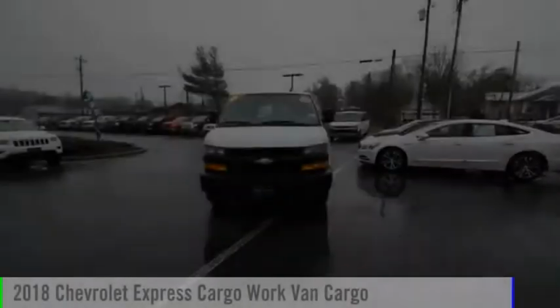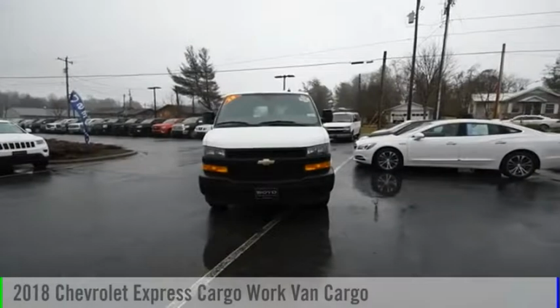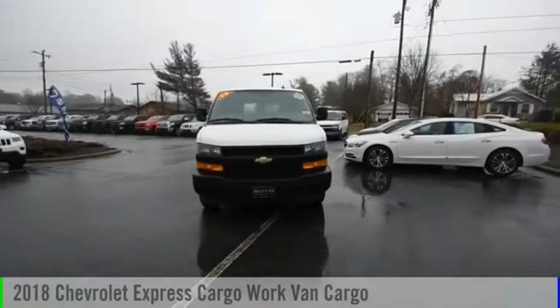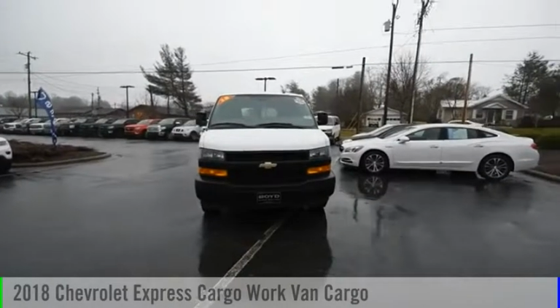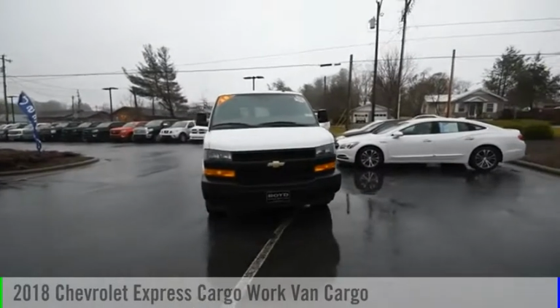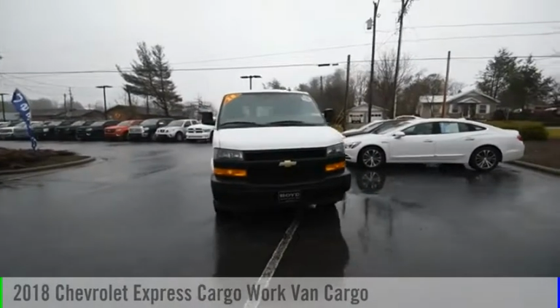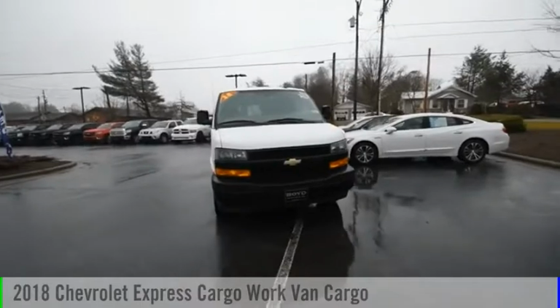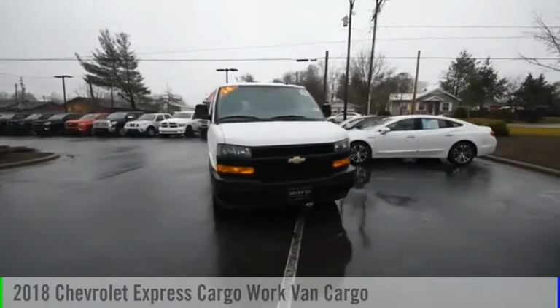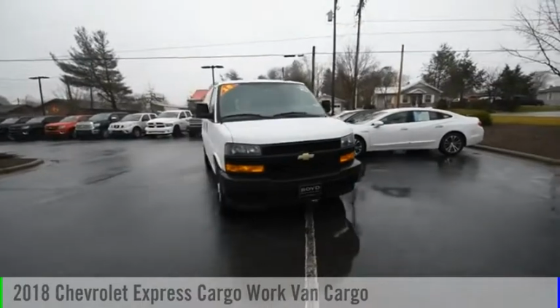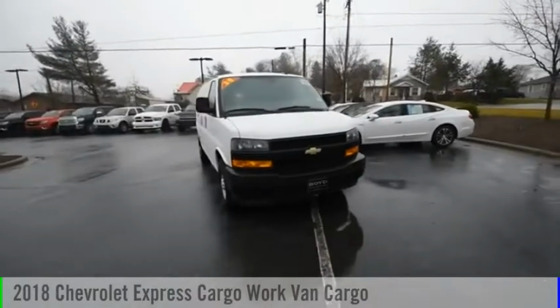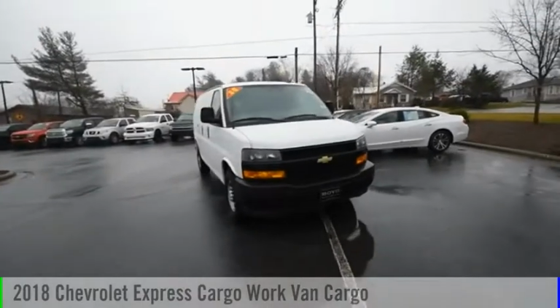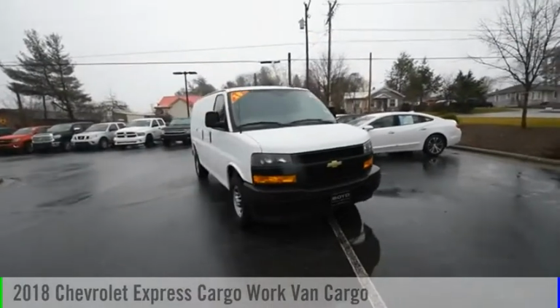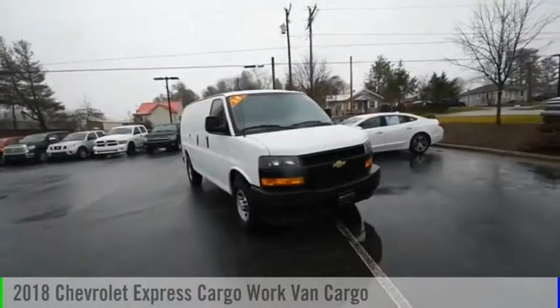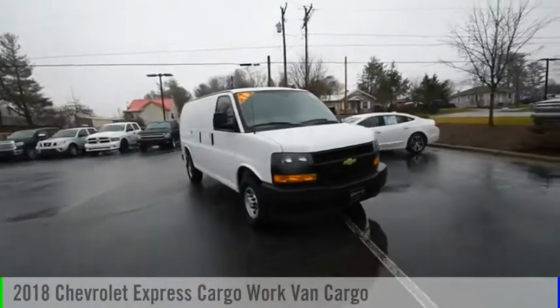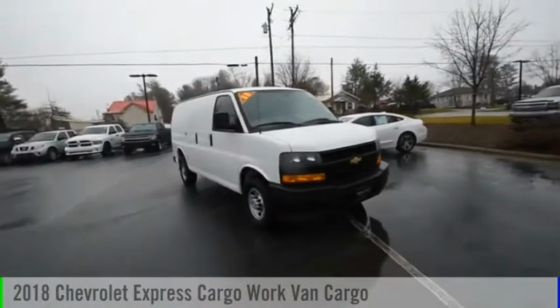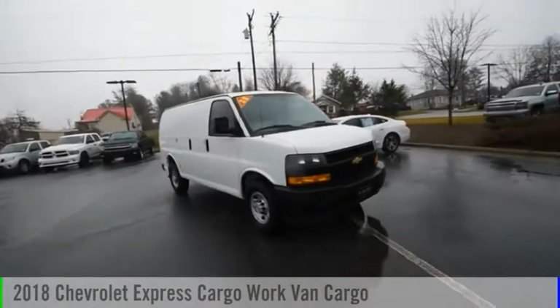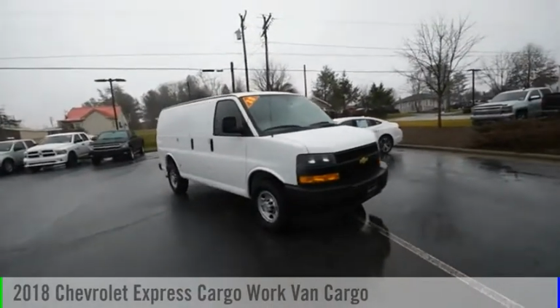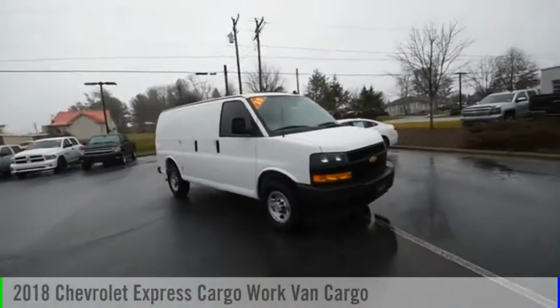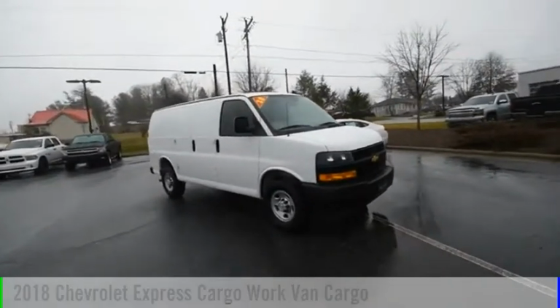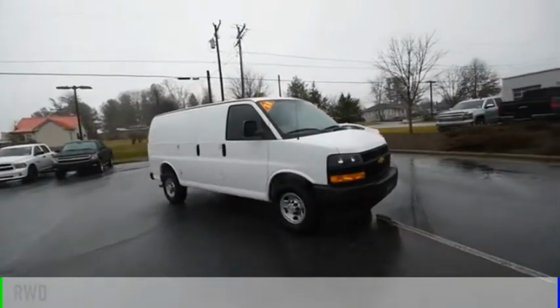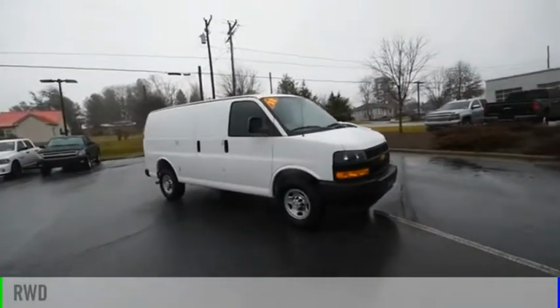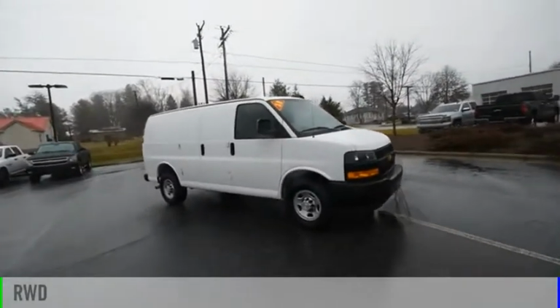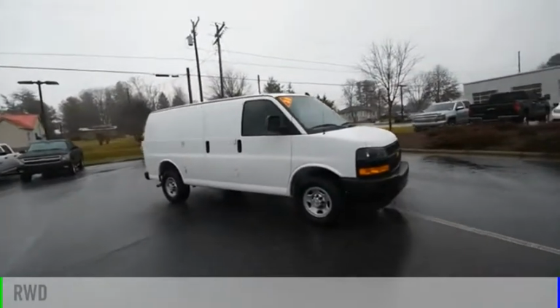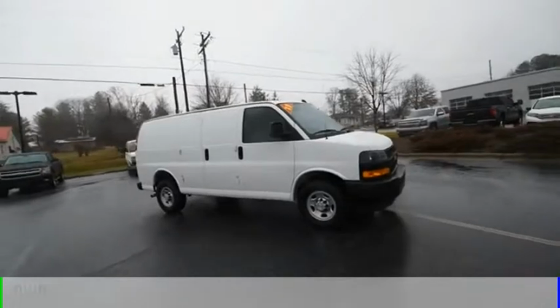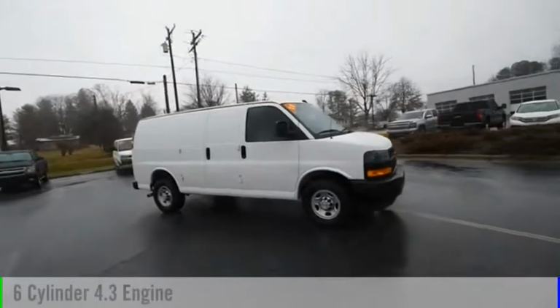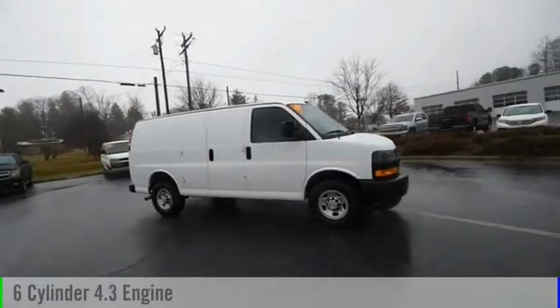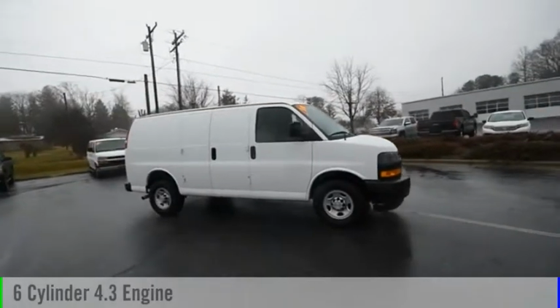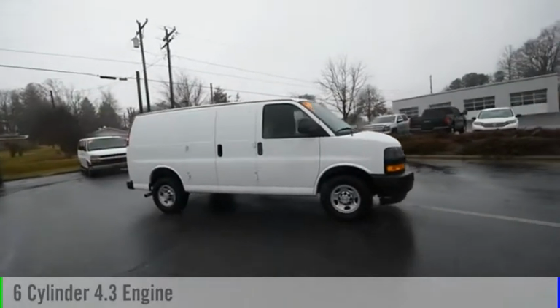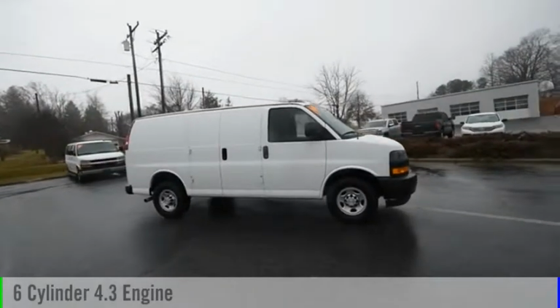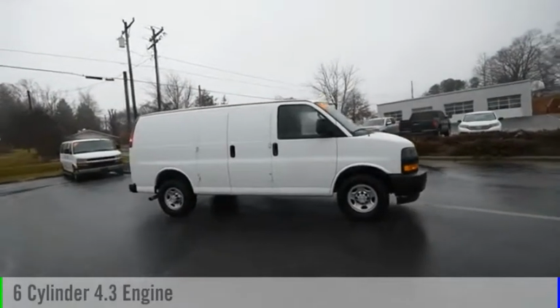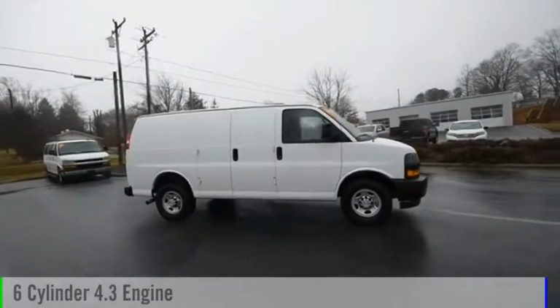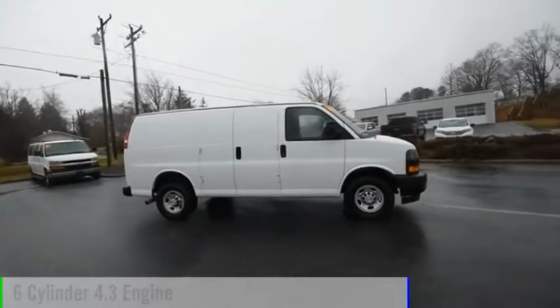We are pleased to show you the 2018 Express Cargo. This vehicle is powered by a rear-wheel drive, 6-cylinder, 4.3-liter engine.